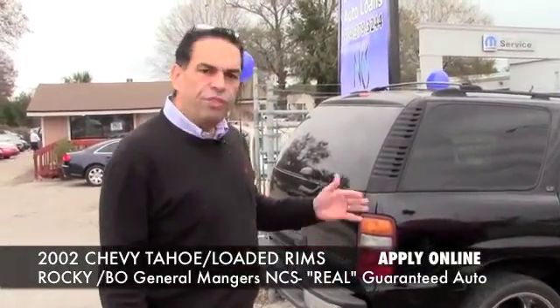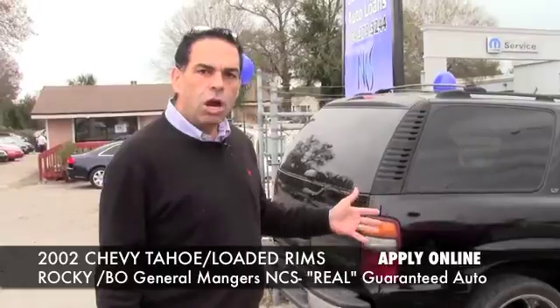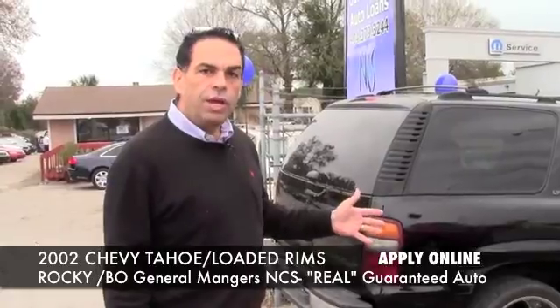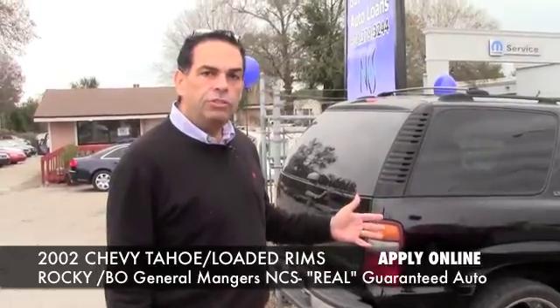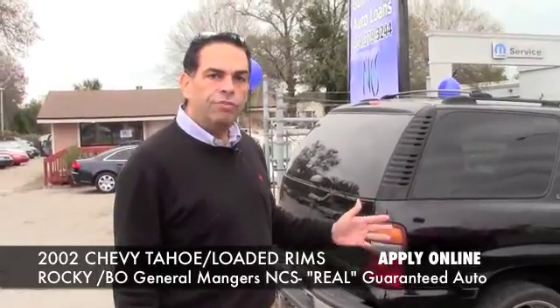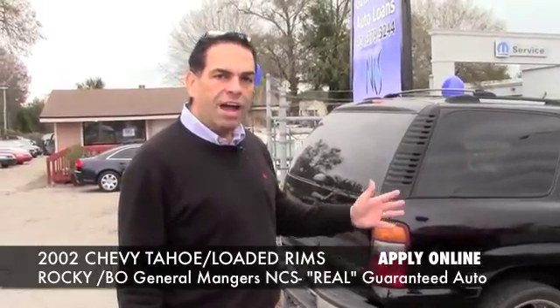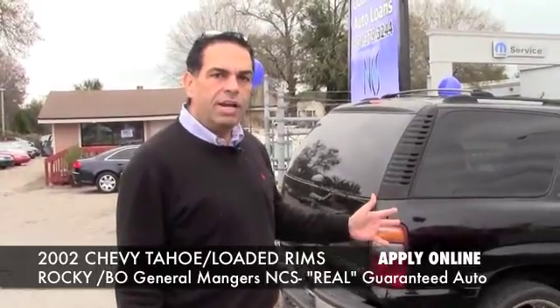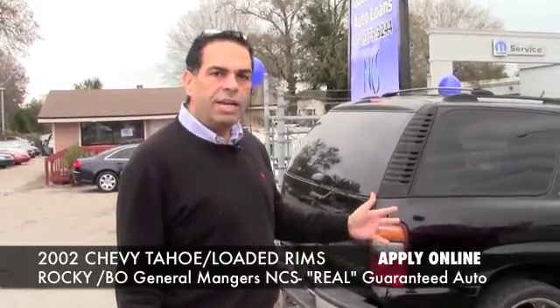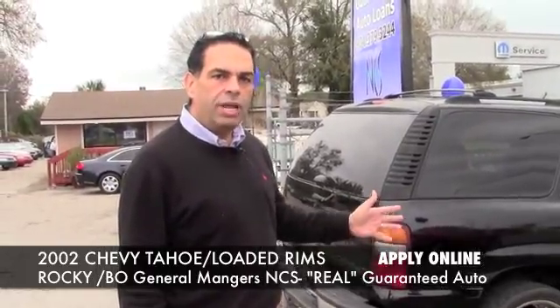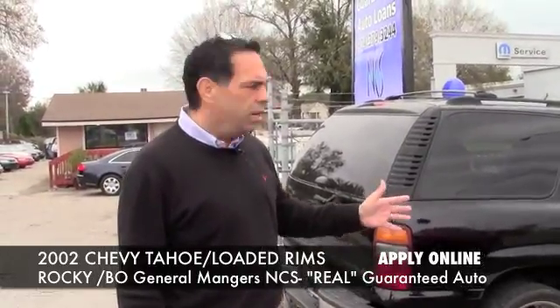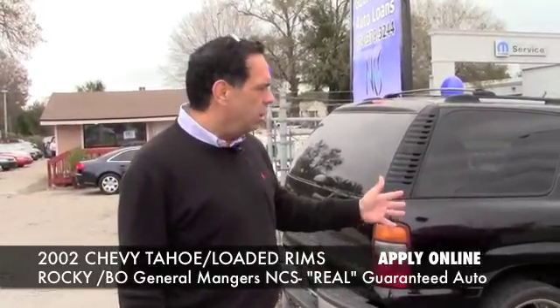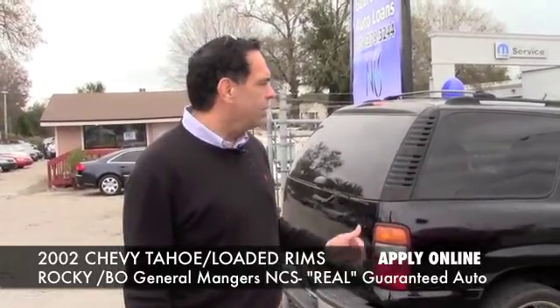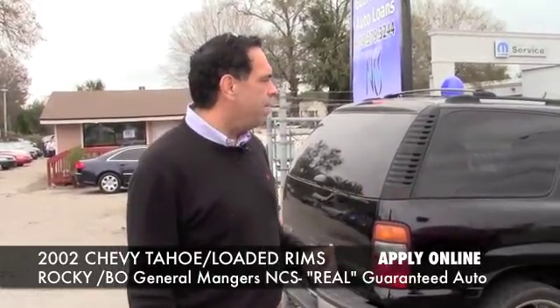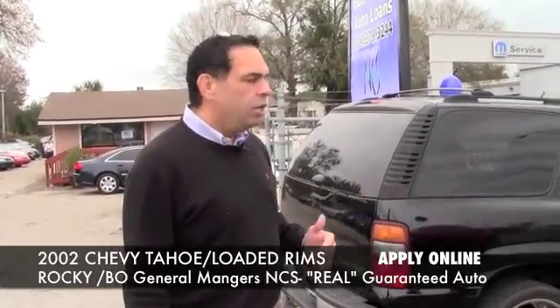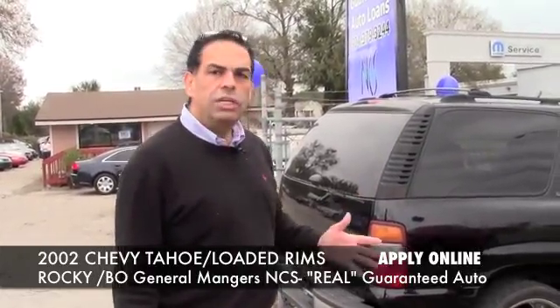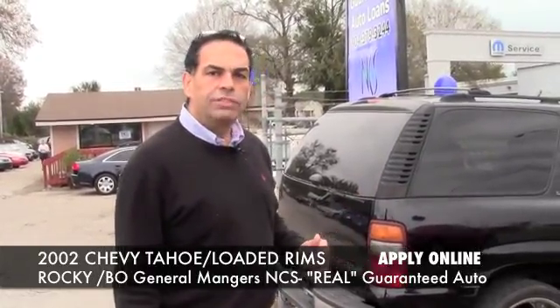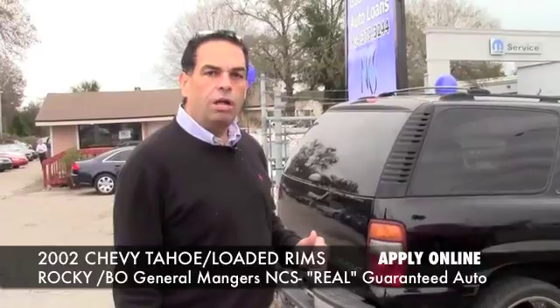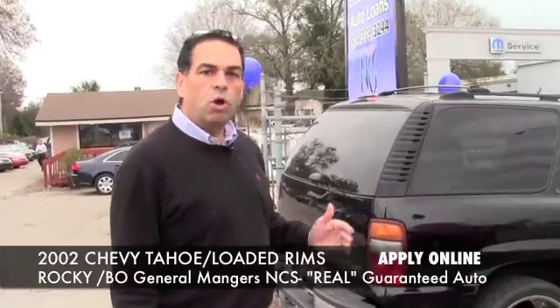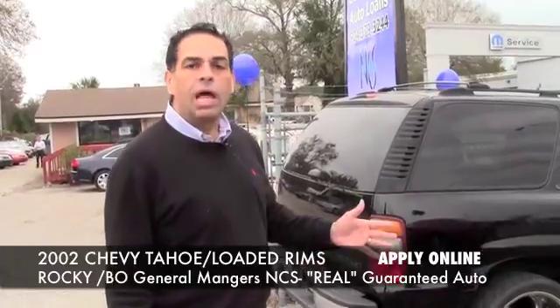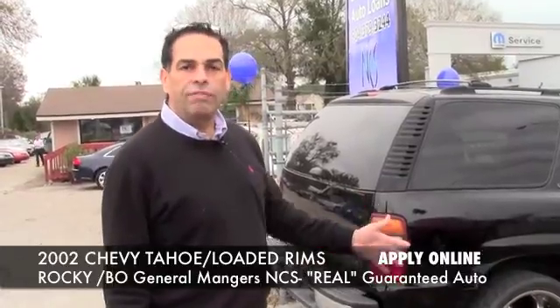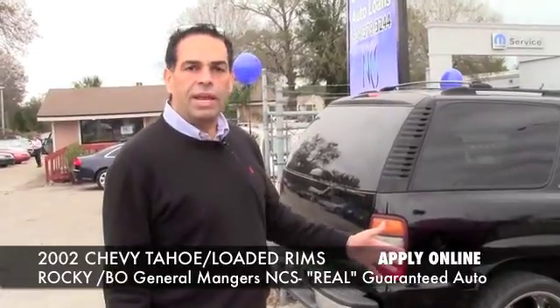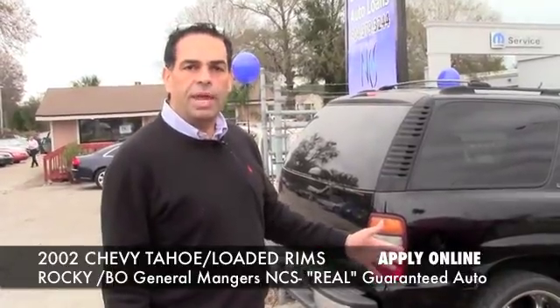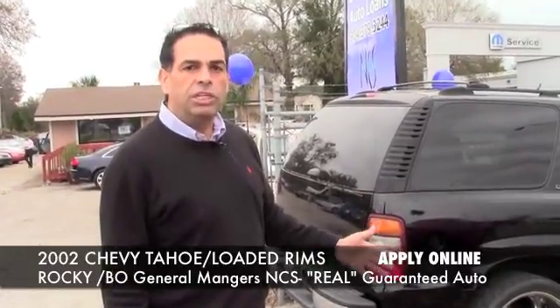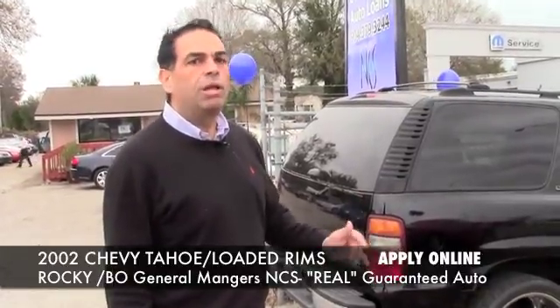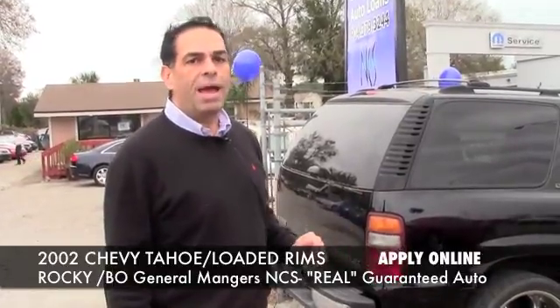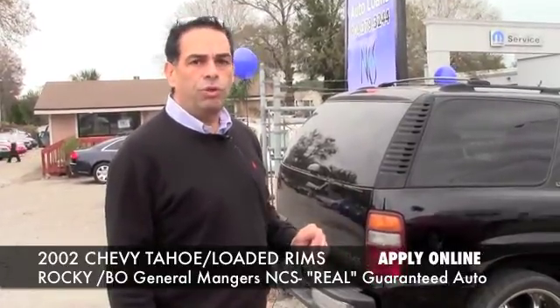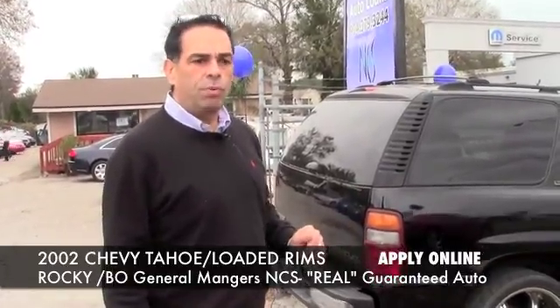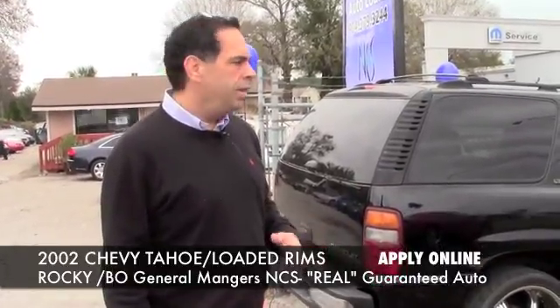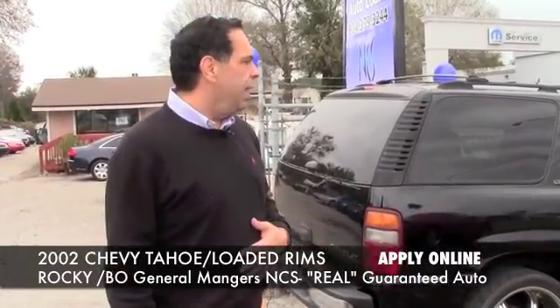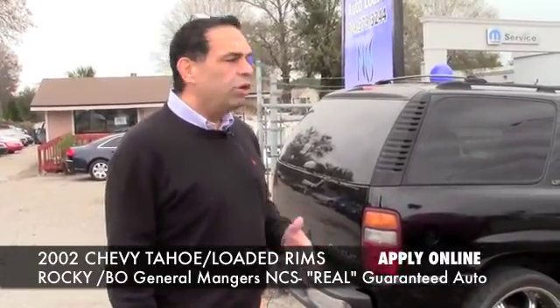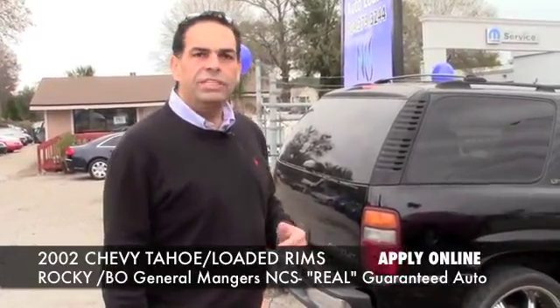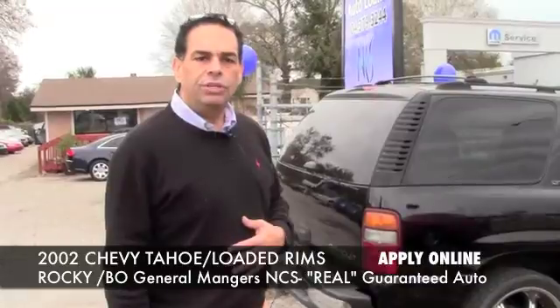This car you can get into for $5.99 down and a low monthly payment. You just need to give us a call or go online and fill out that application and somebody will get back with you right away. It's real easy to do.